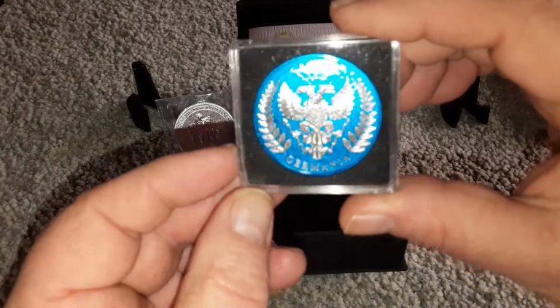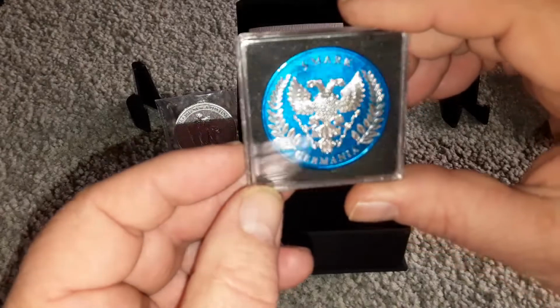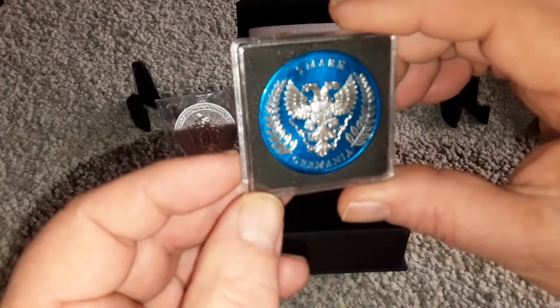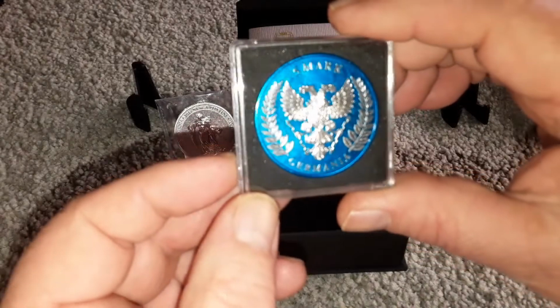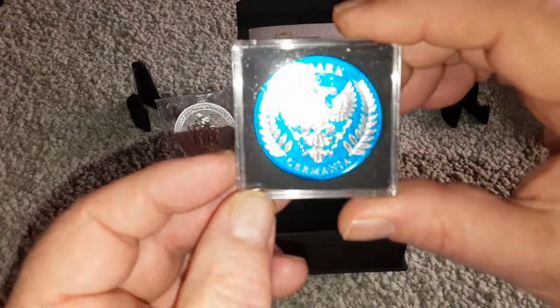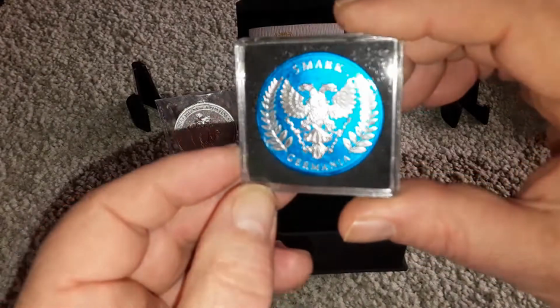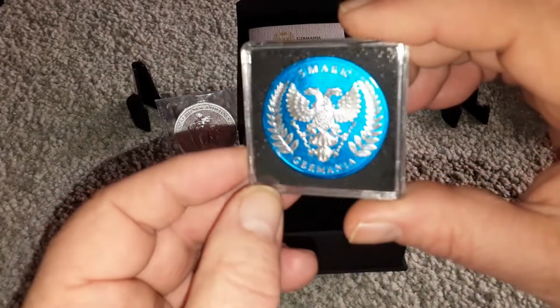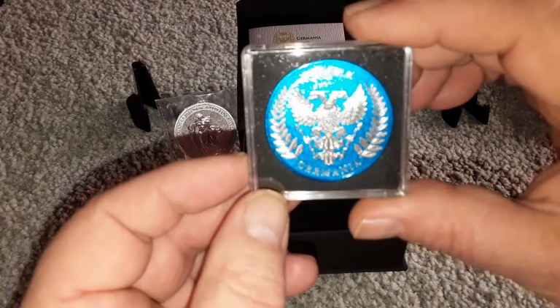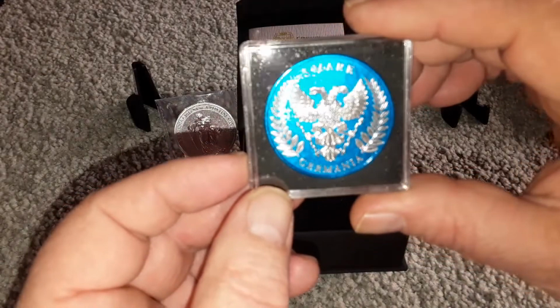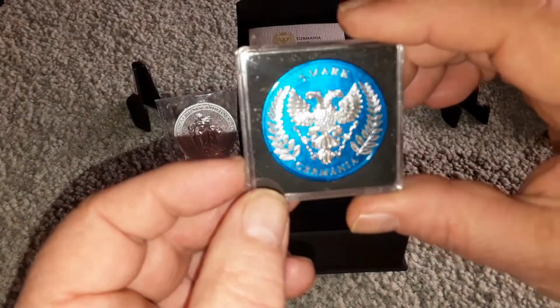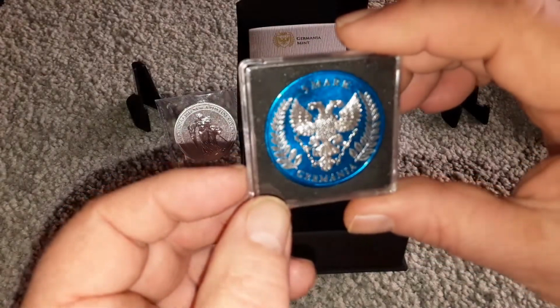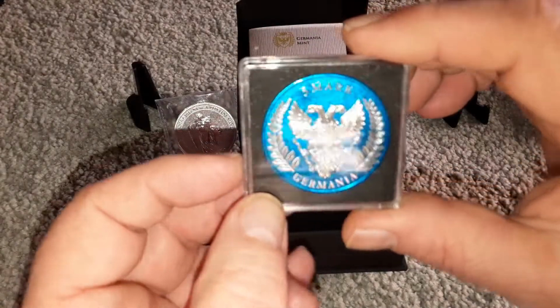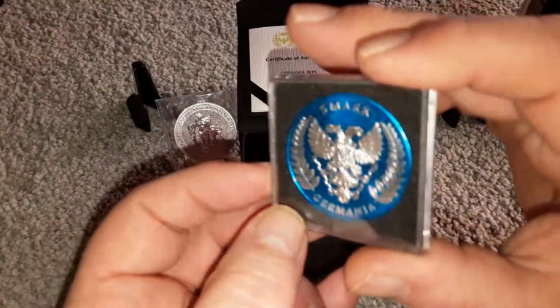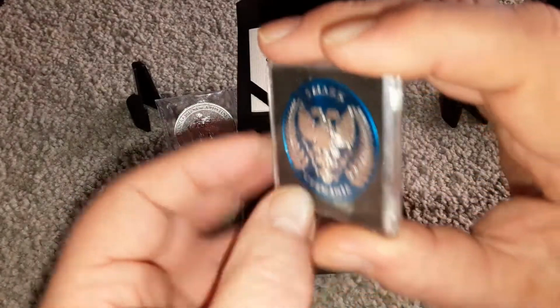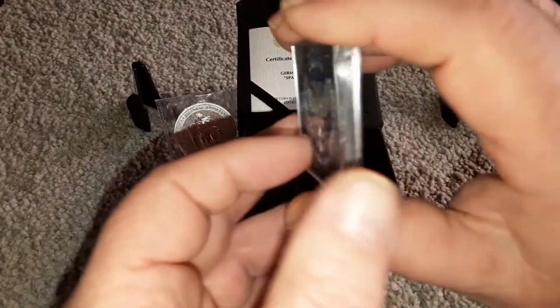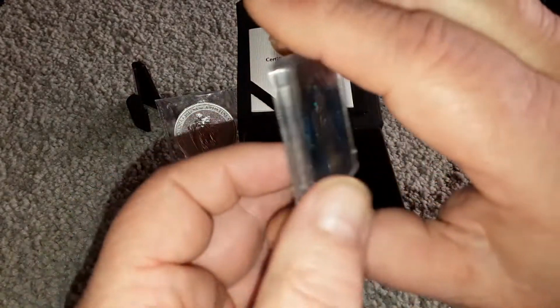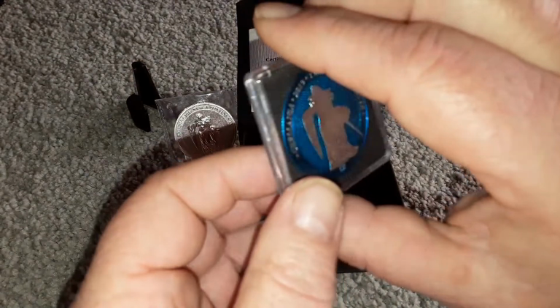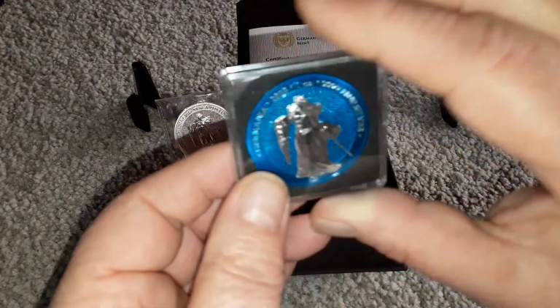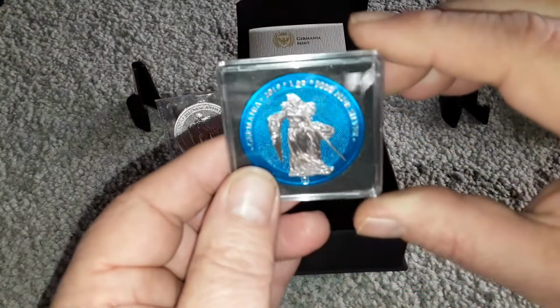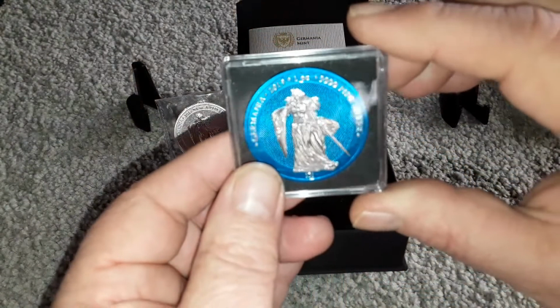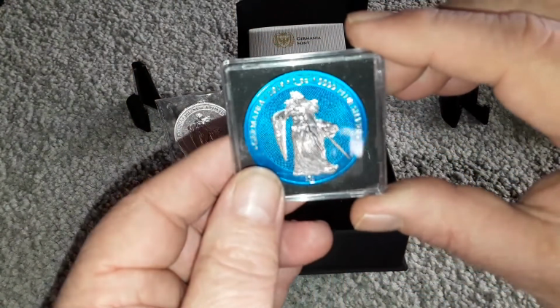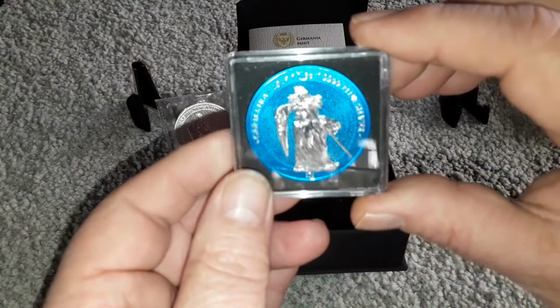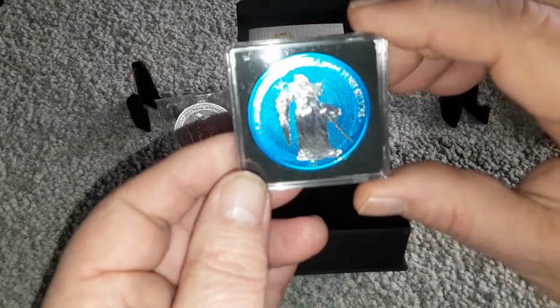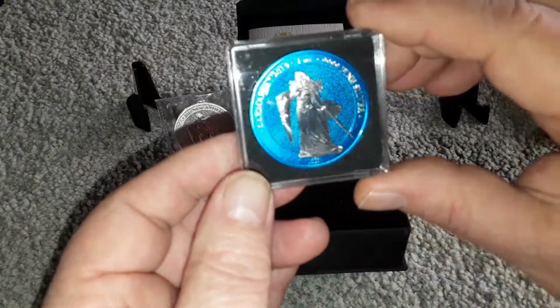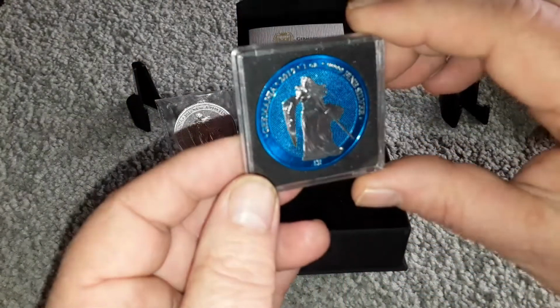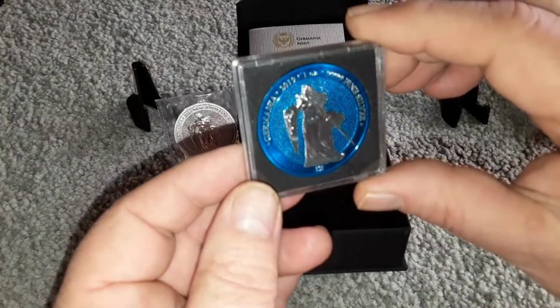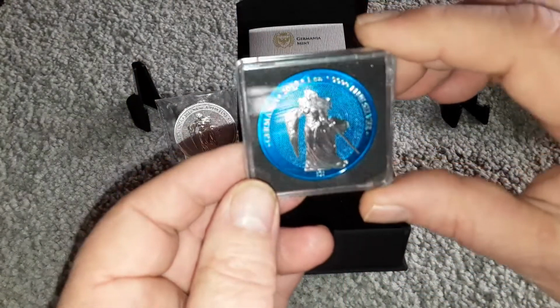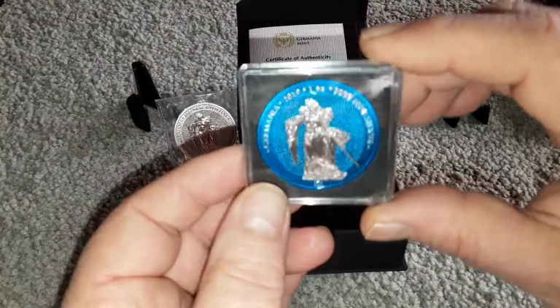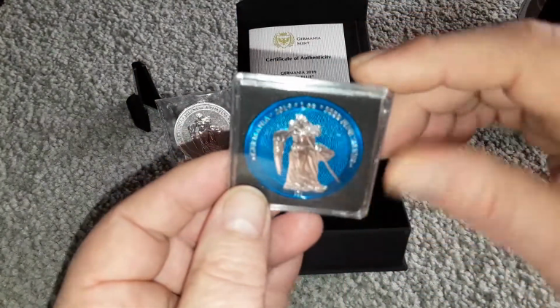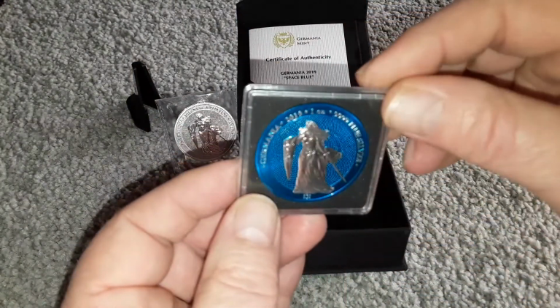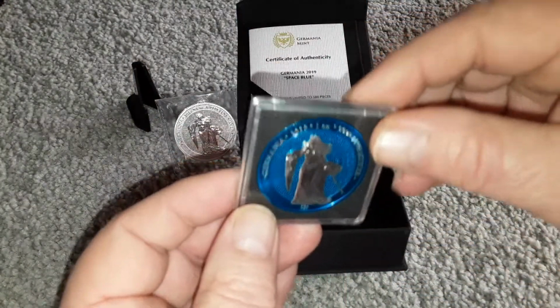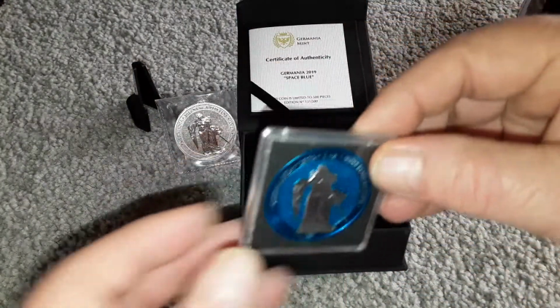I noticed they changed the capsule from round to square. They do have a COA, obviously.